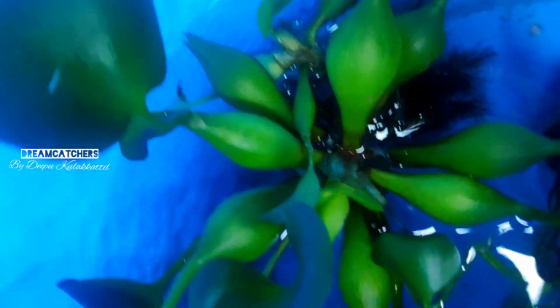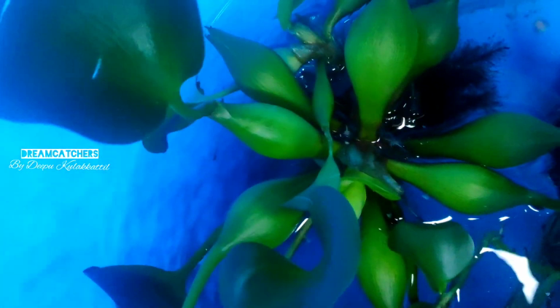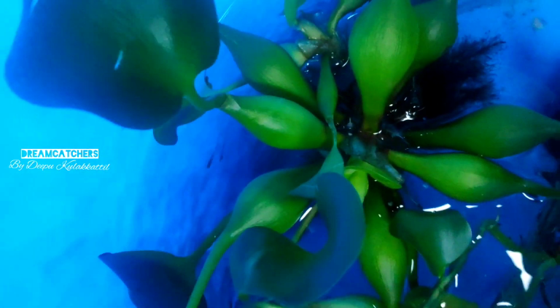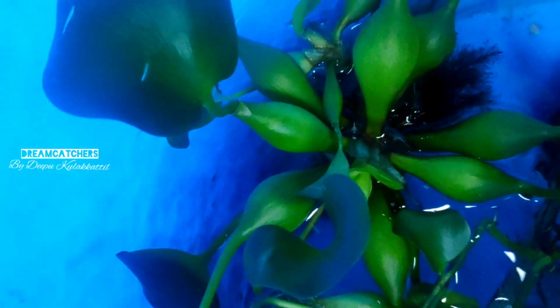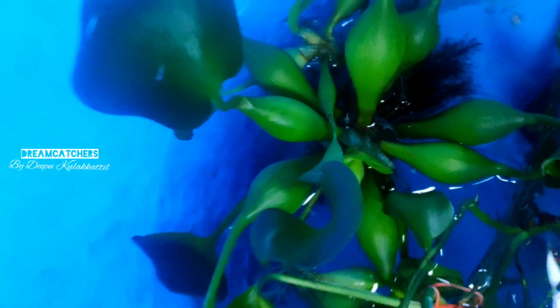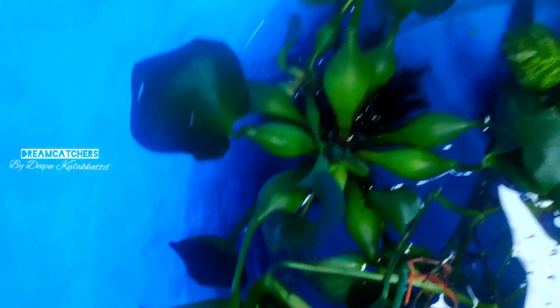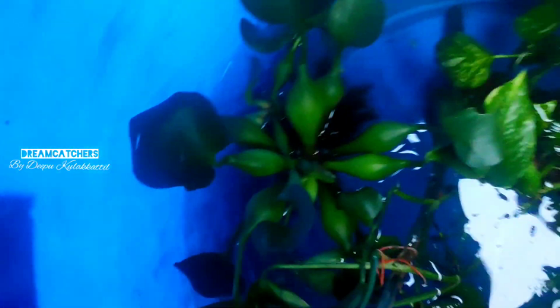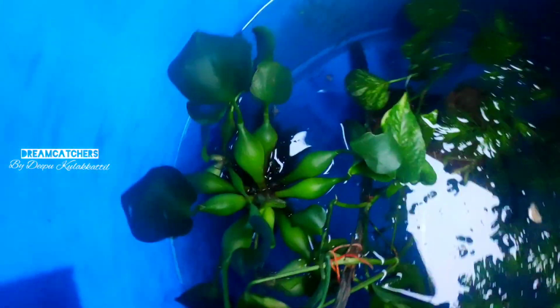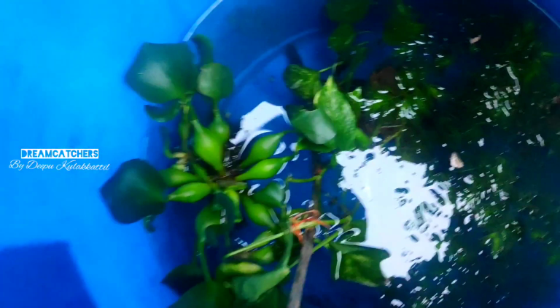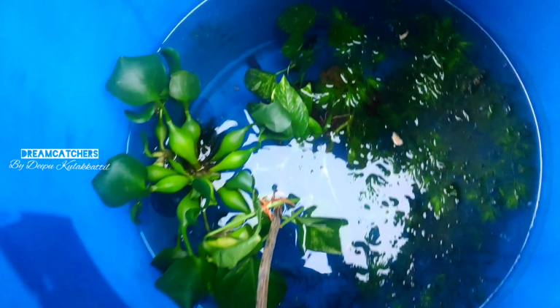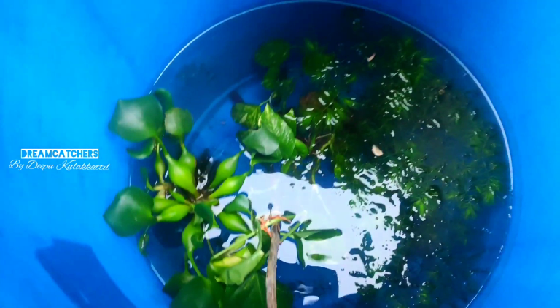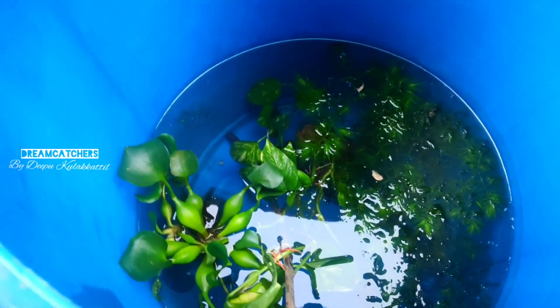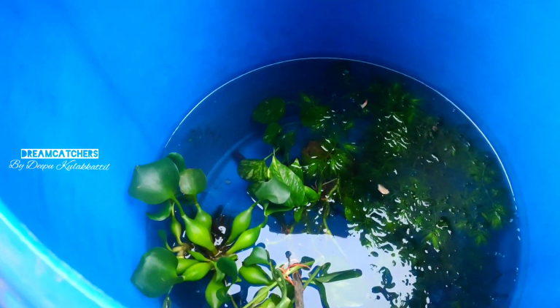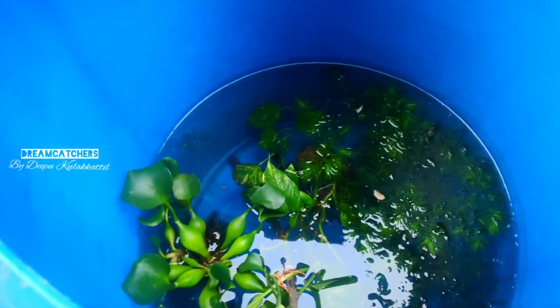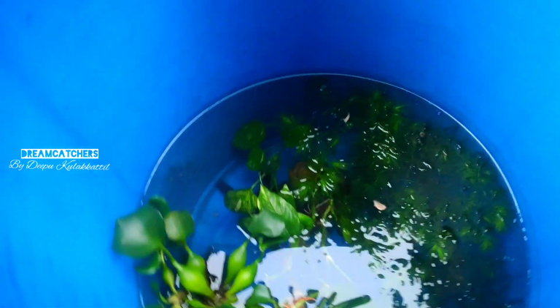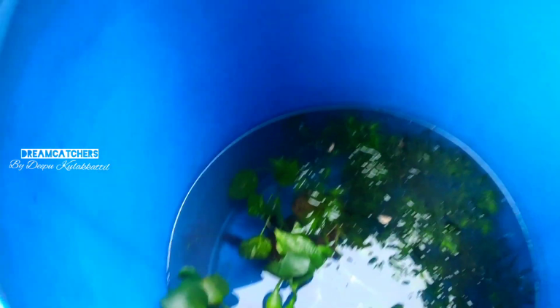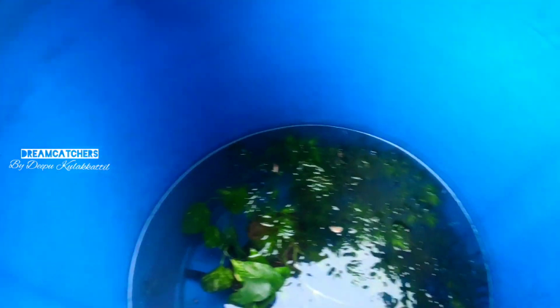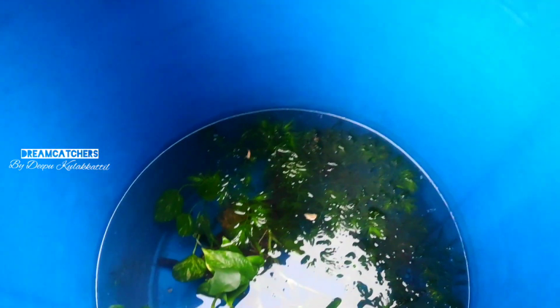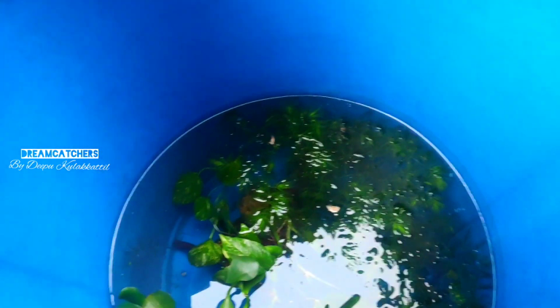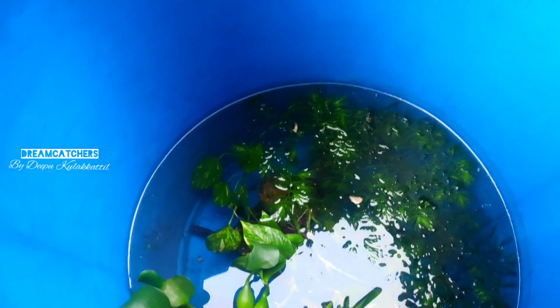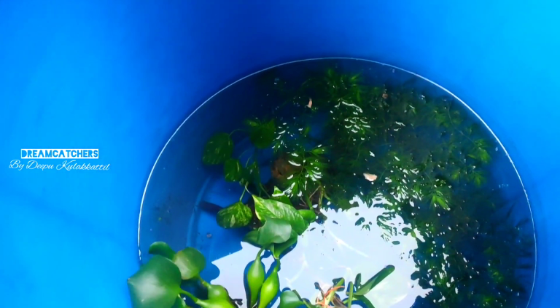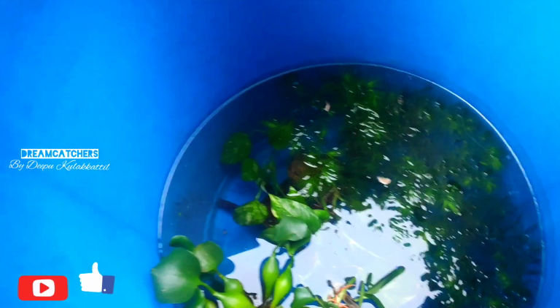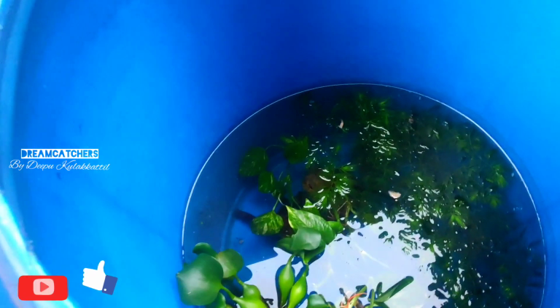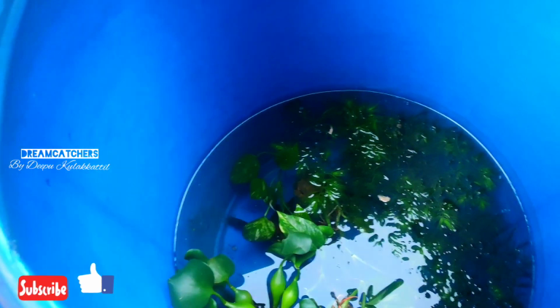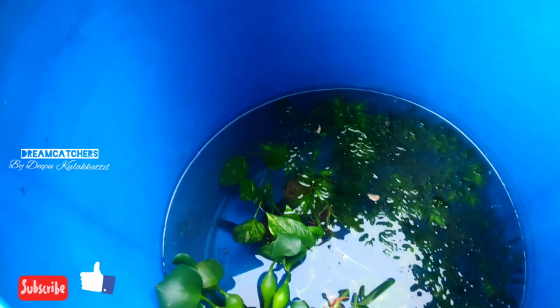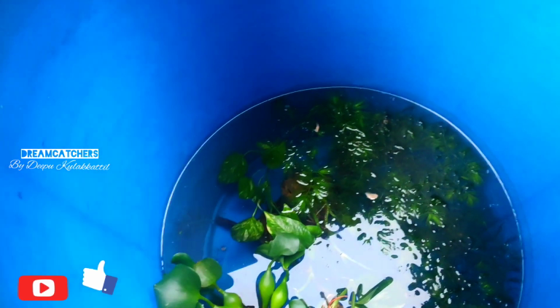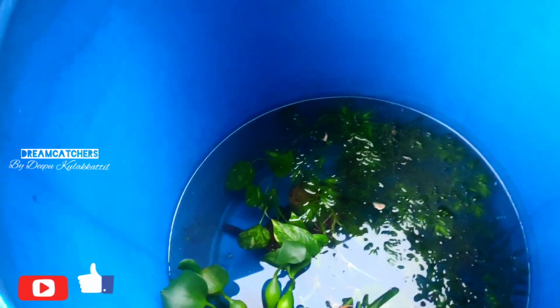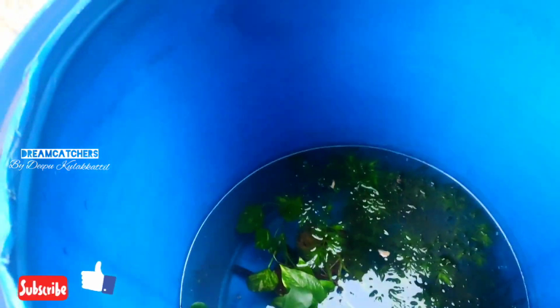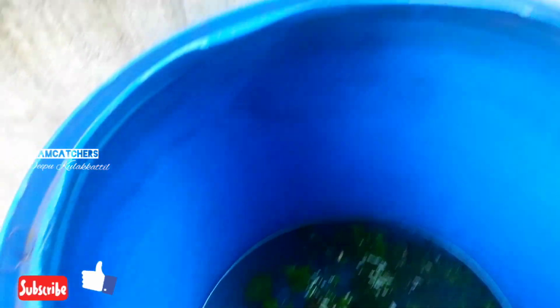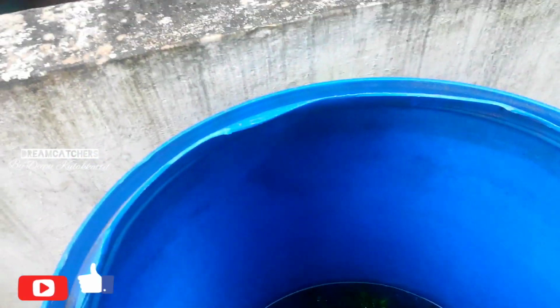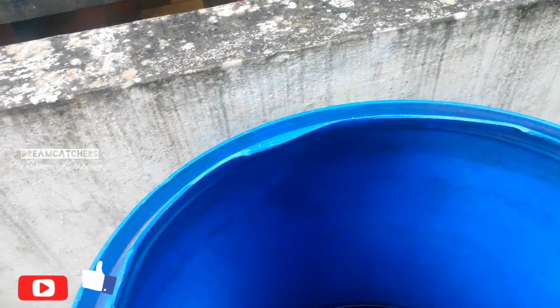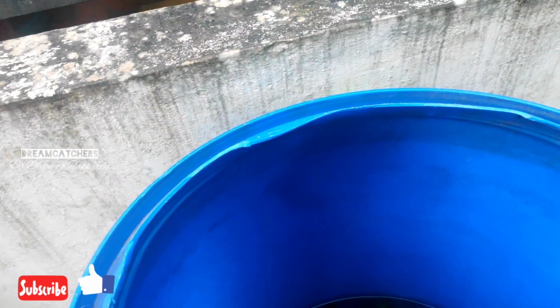How can you learn about fish if you think about fish? What do you think of fish? Some fish will be going in a few days. We will be able to fish in a video.